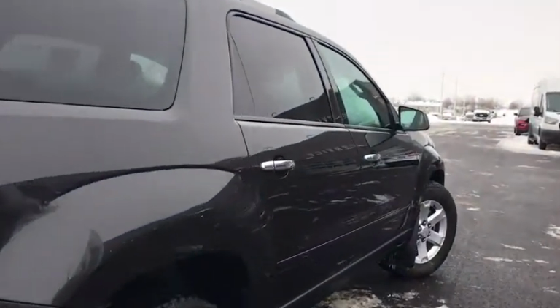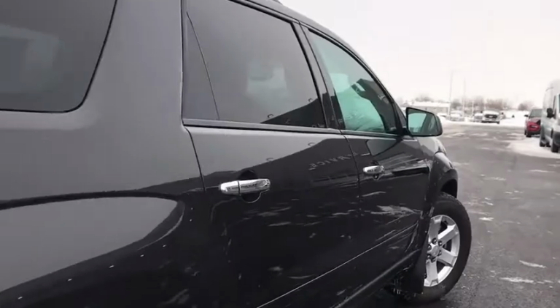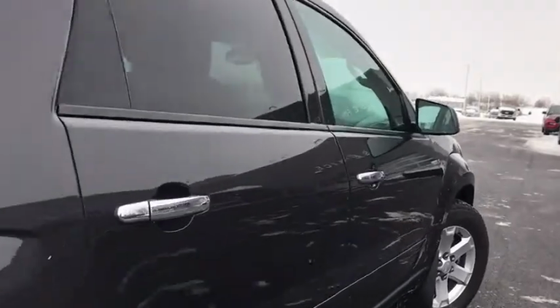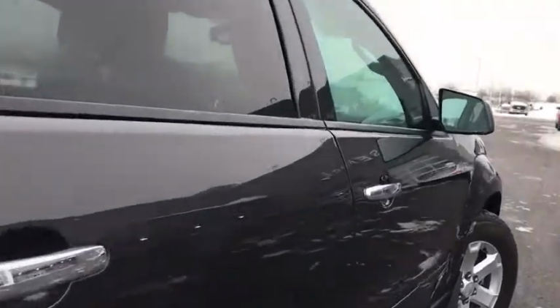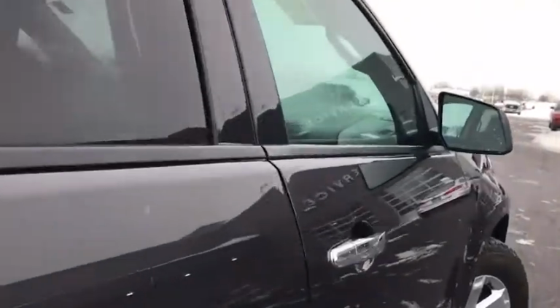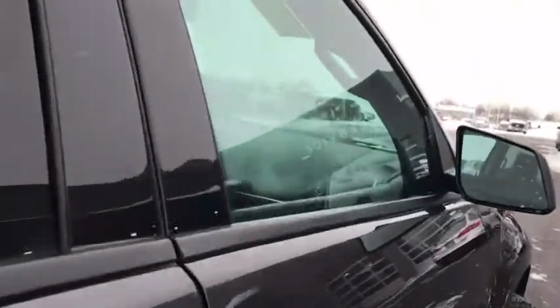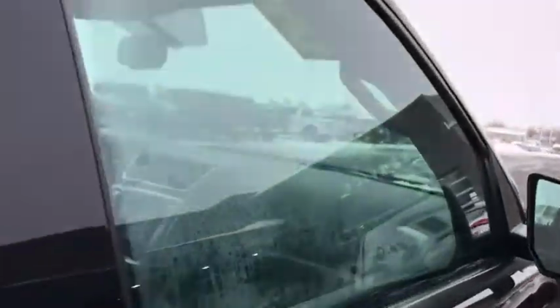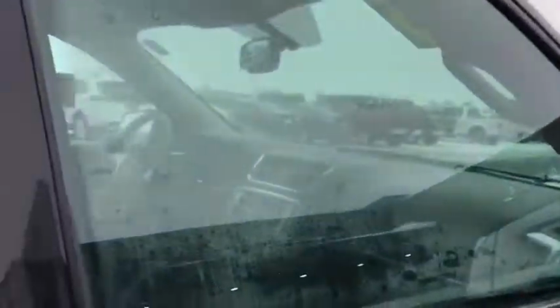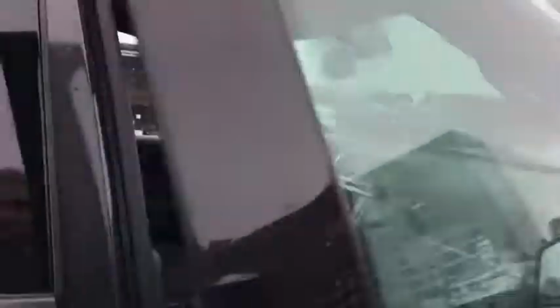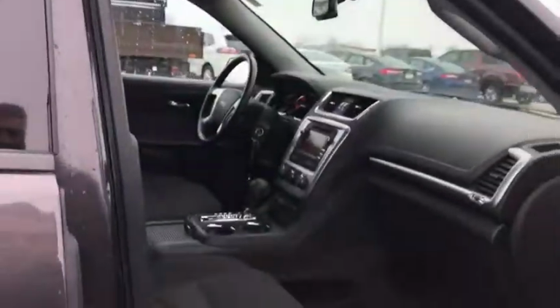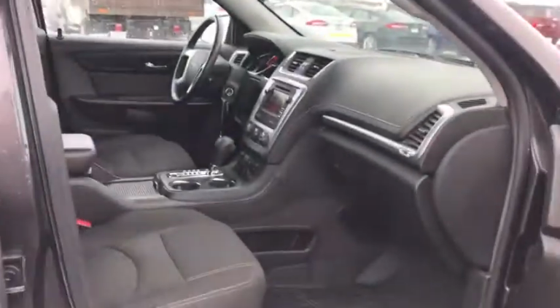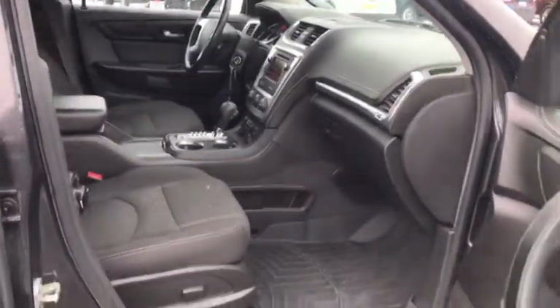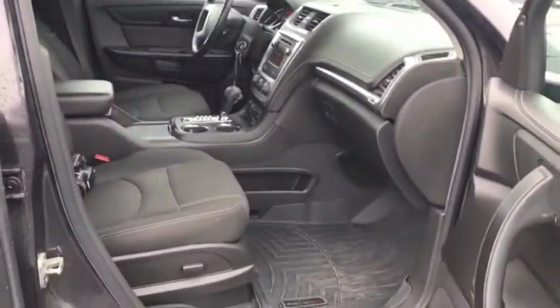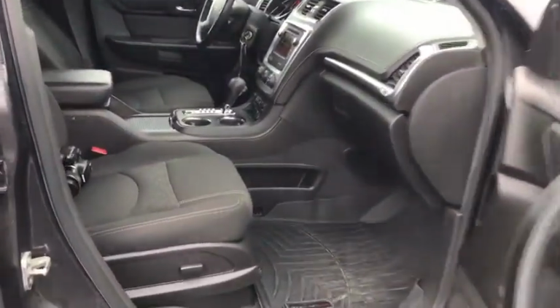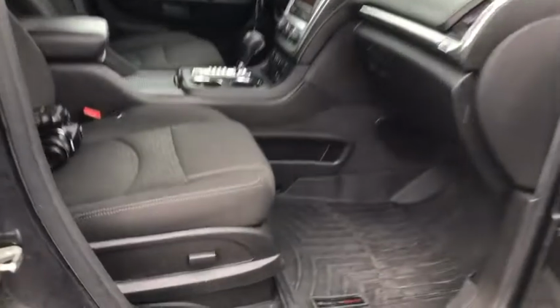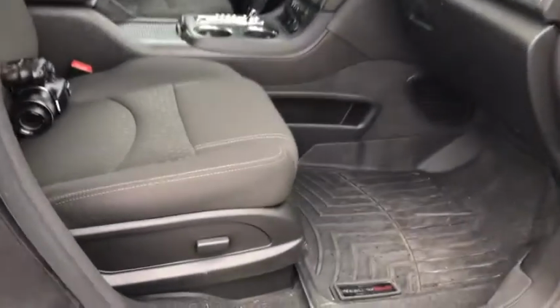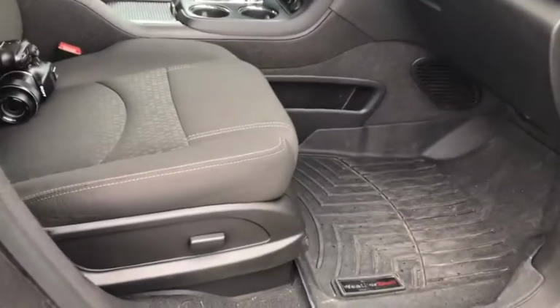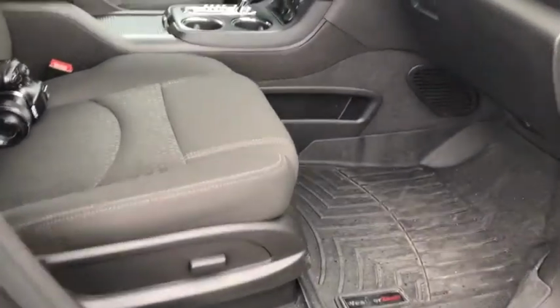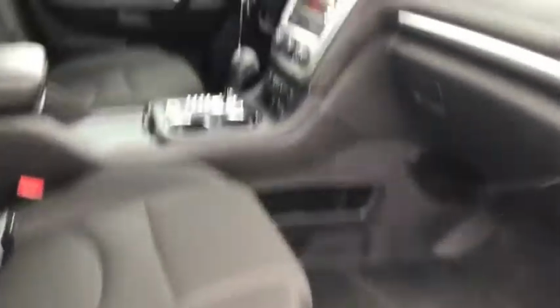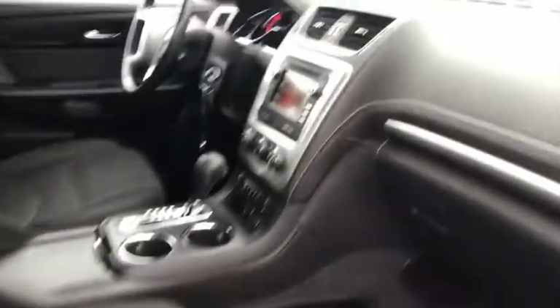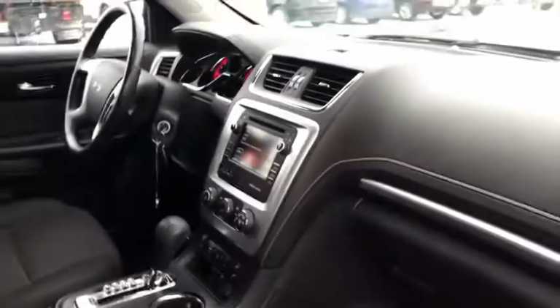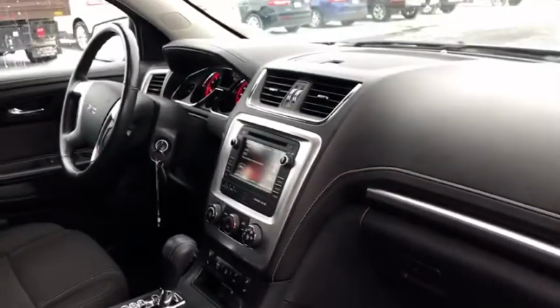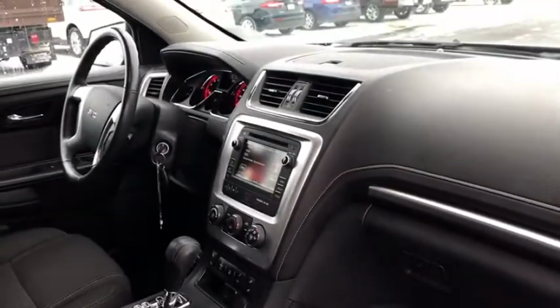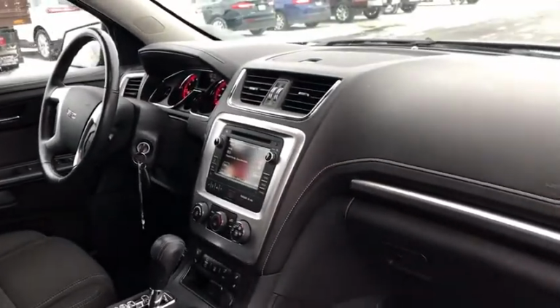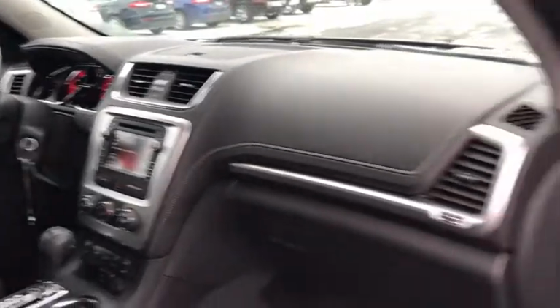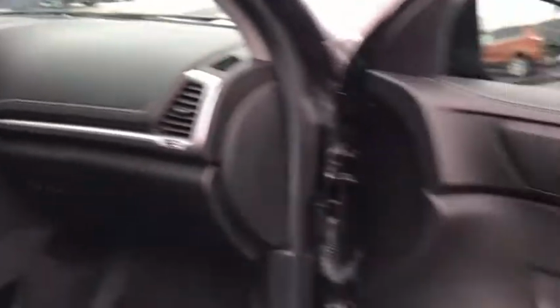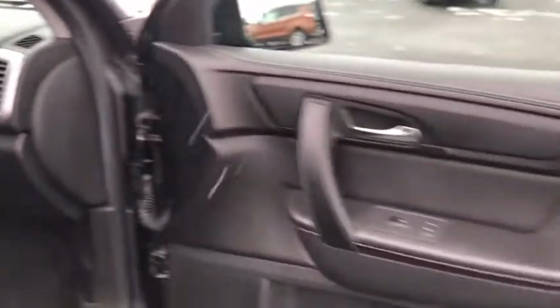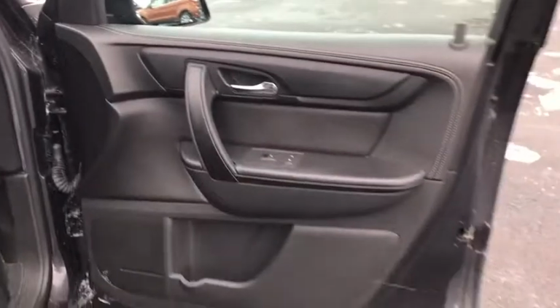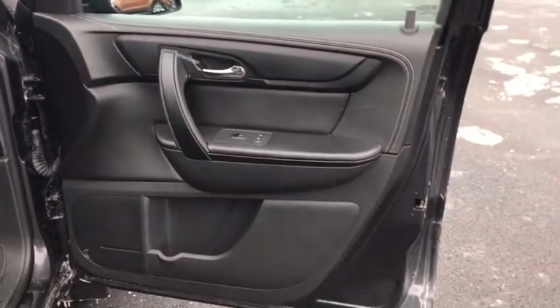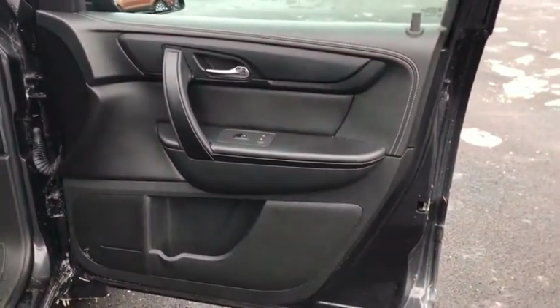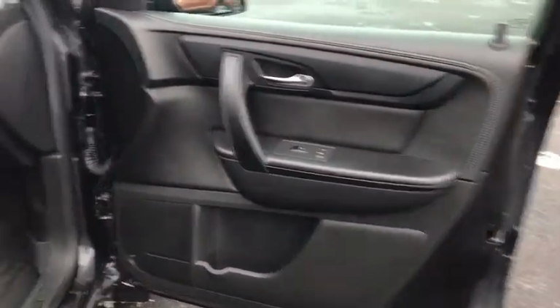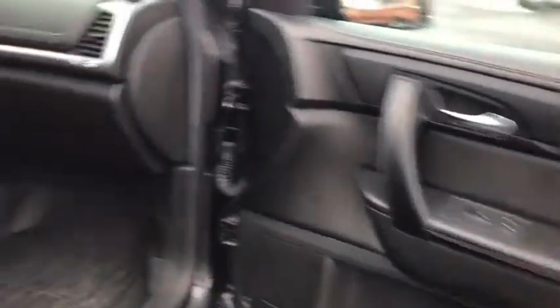This vehicle has less than 85,000 miles. Here are some of this vehicle's great options: traction control, all-wheel drive, remote engine start, Bluetooth, power steering, automatic transmission, cruise control.